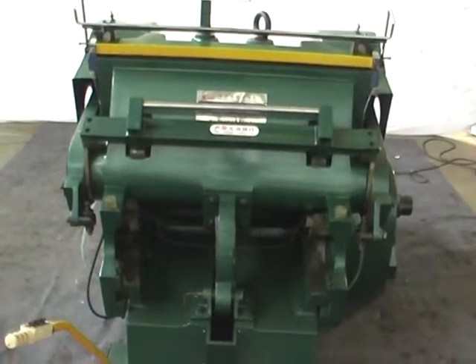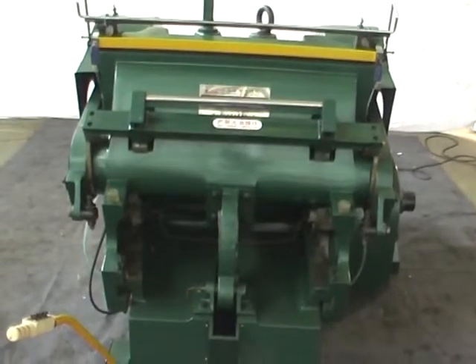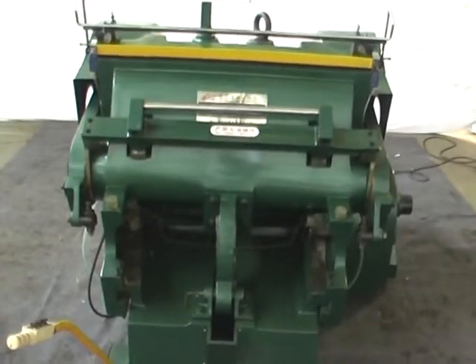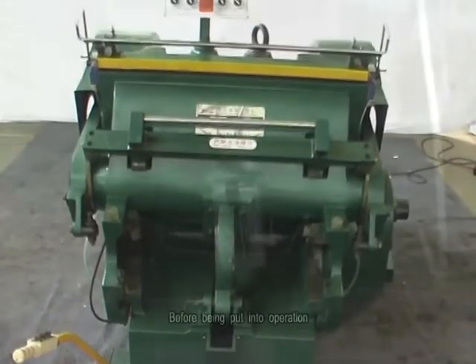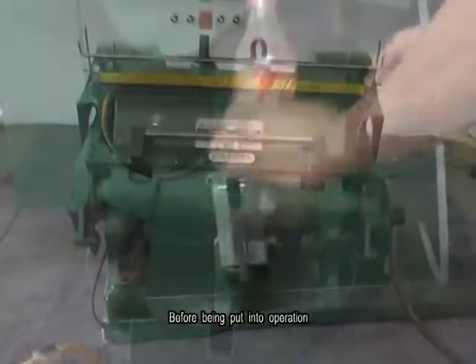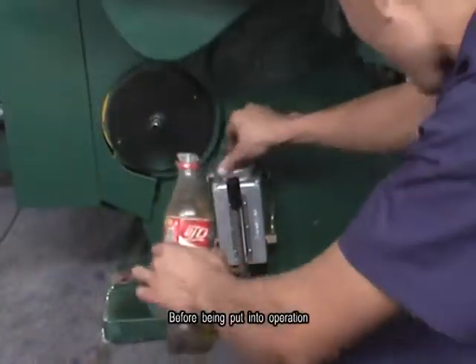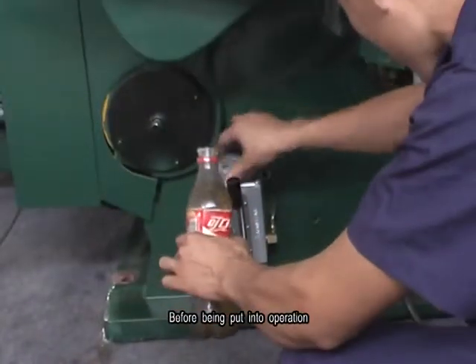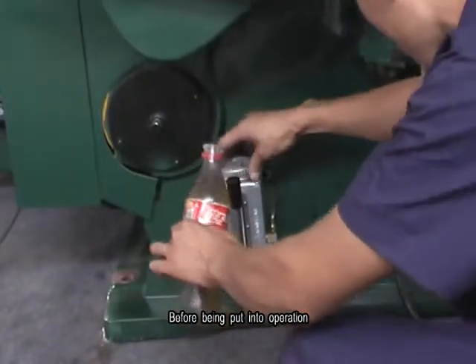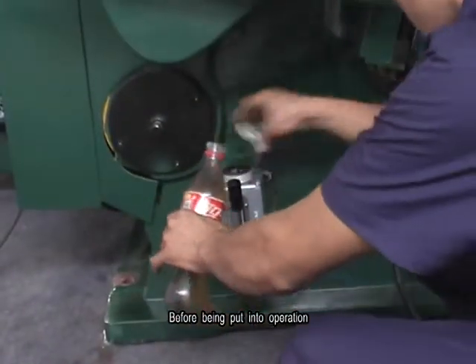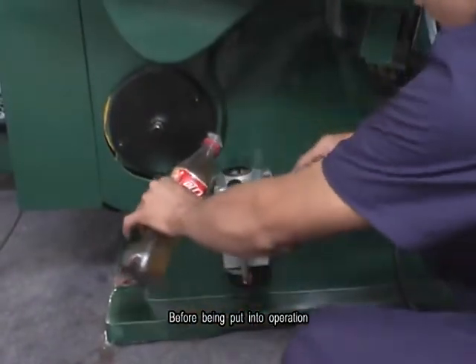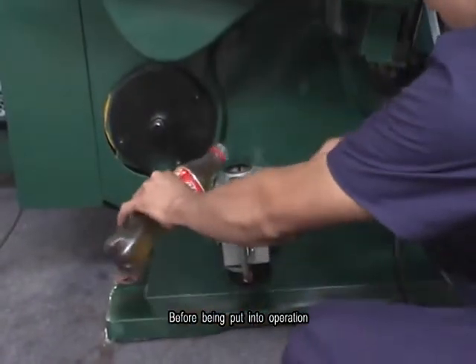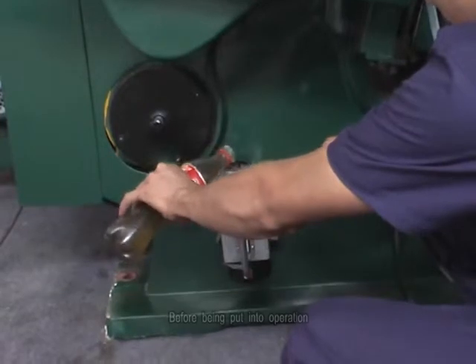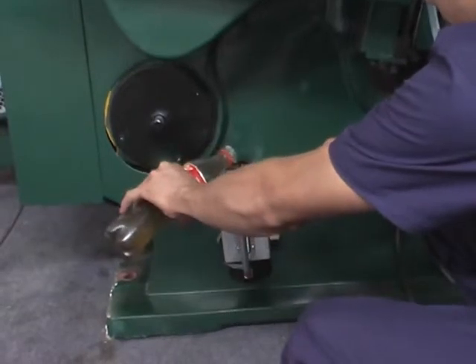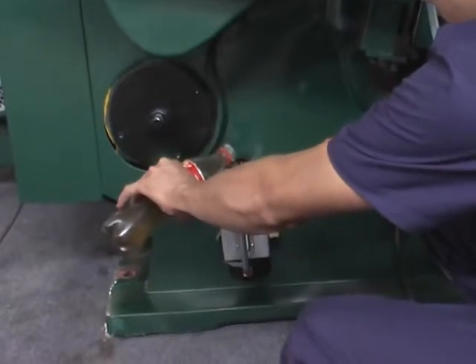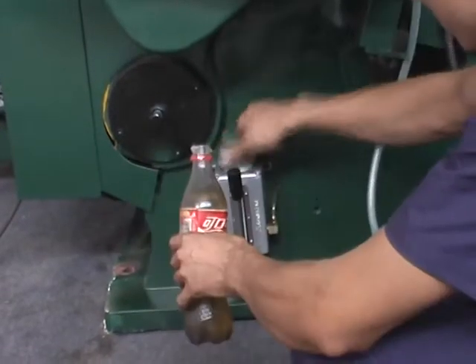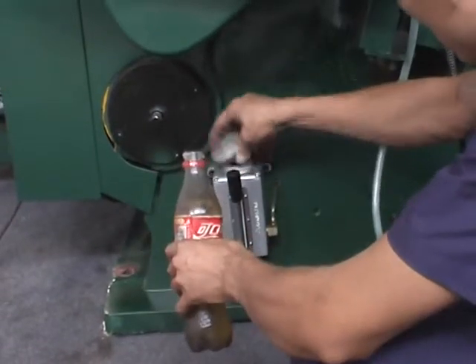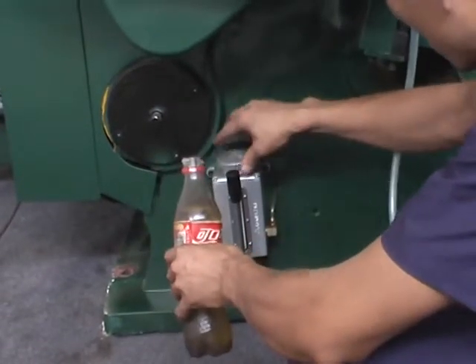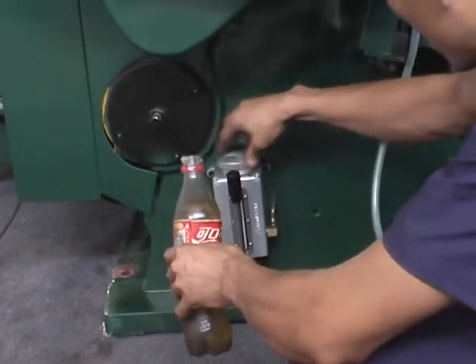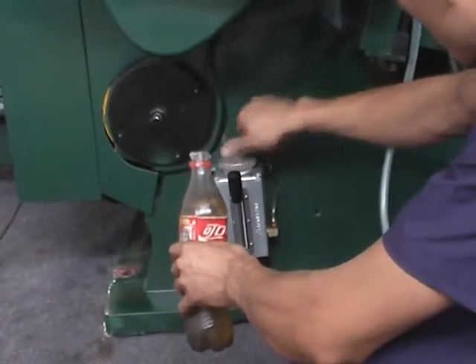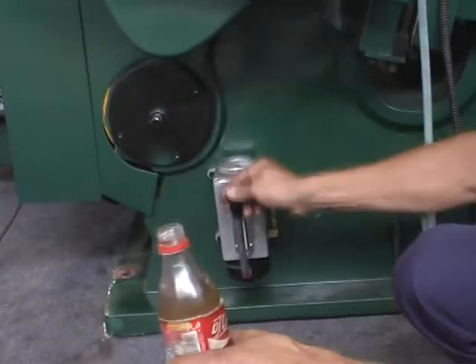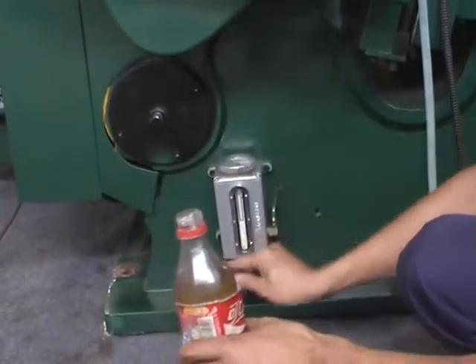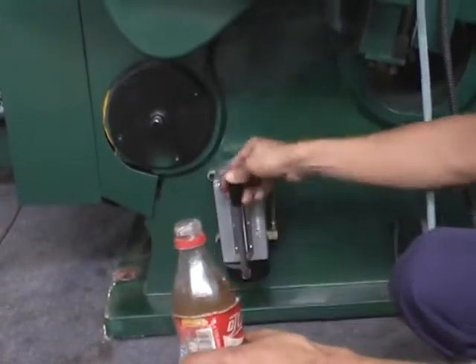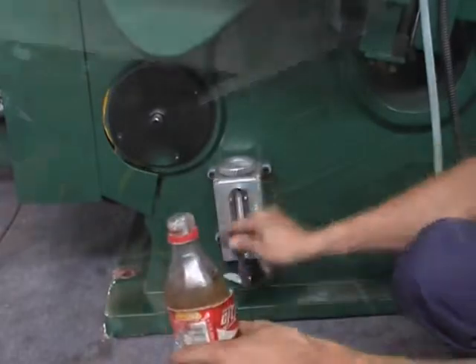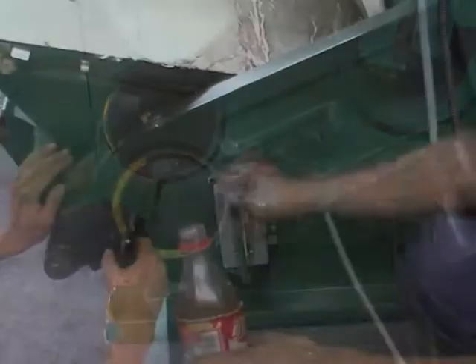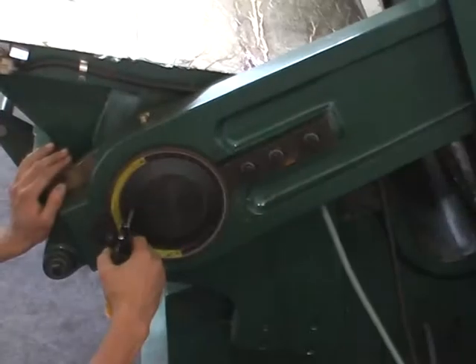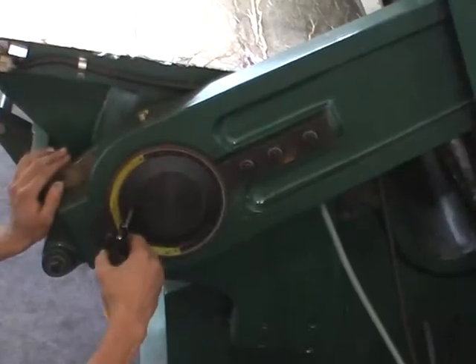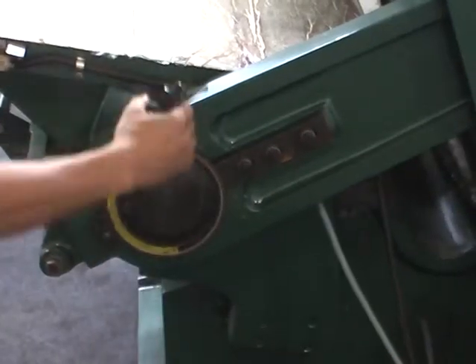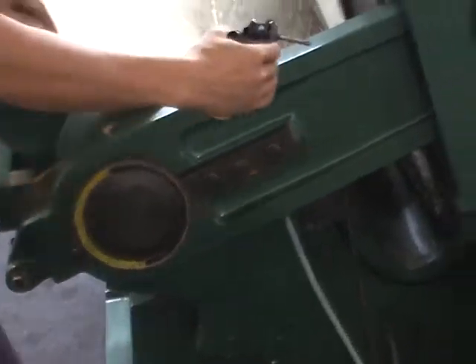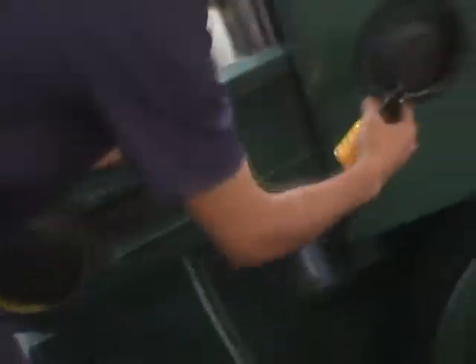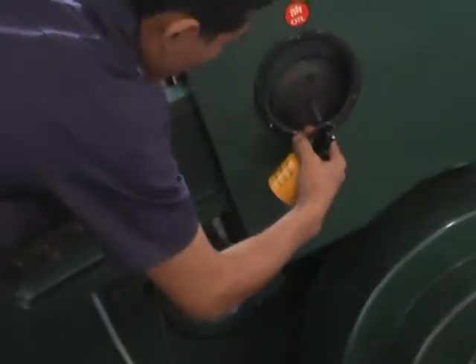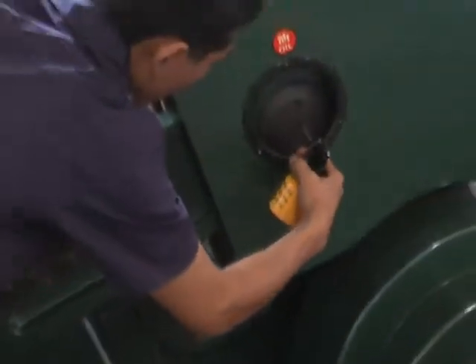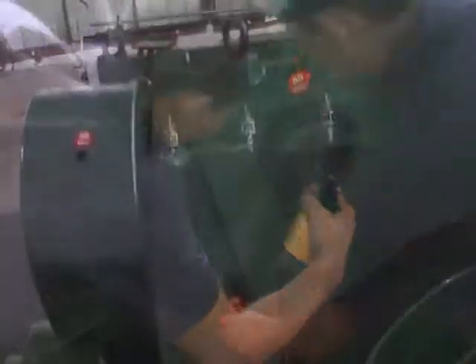Please check the level position in the left-right direction. Before being put into operation, please fill oil to the oil-feeding hole and check the tightness of fasteners.